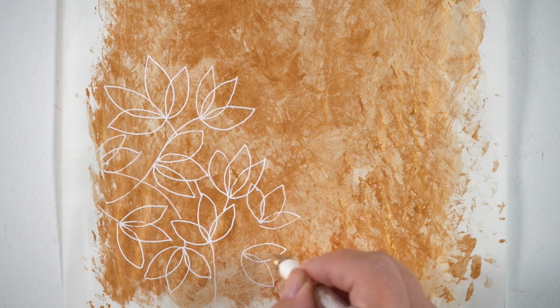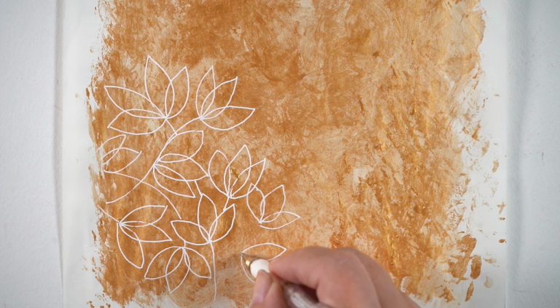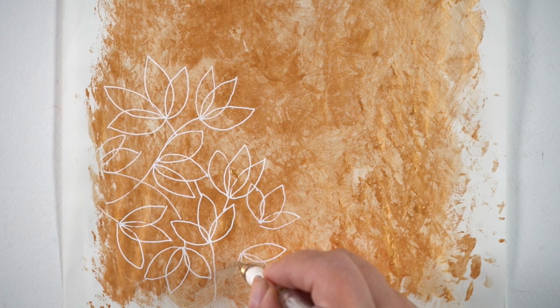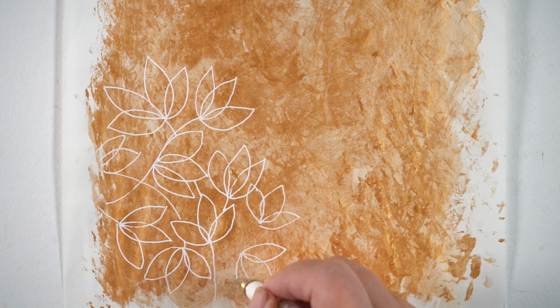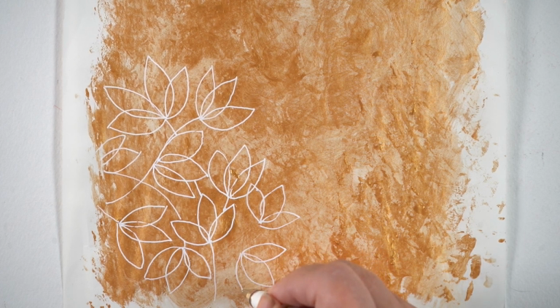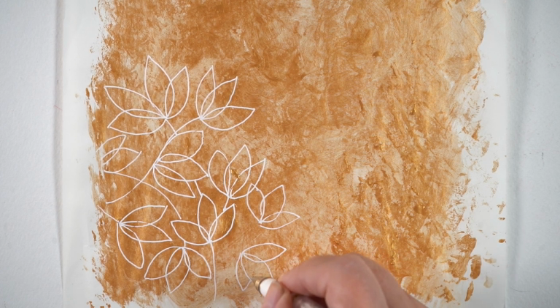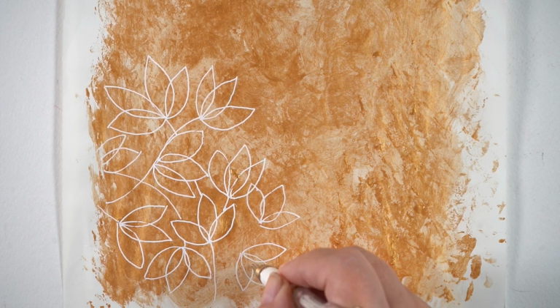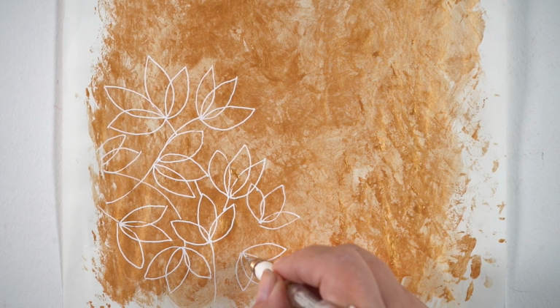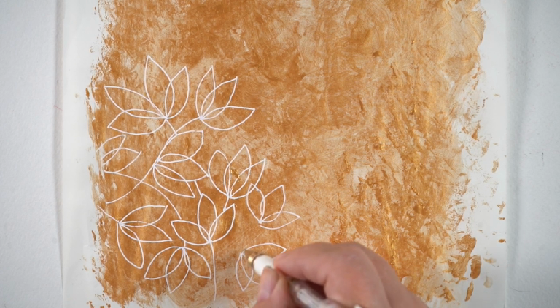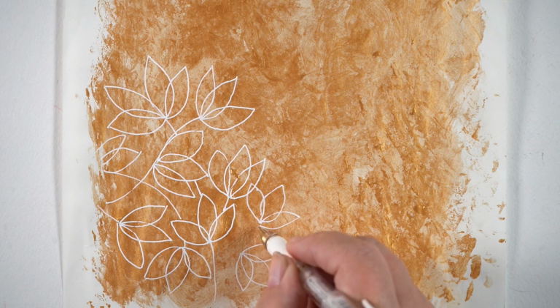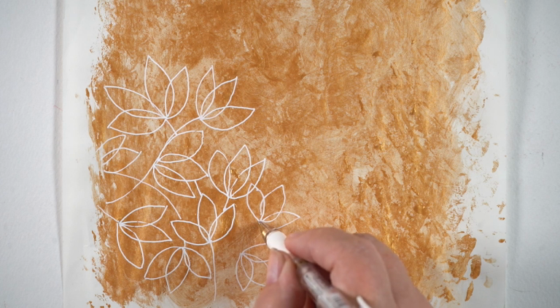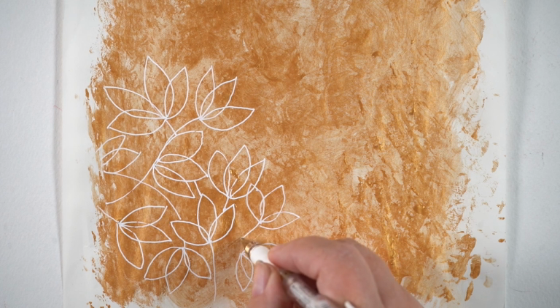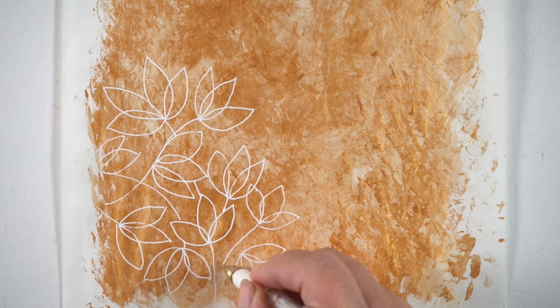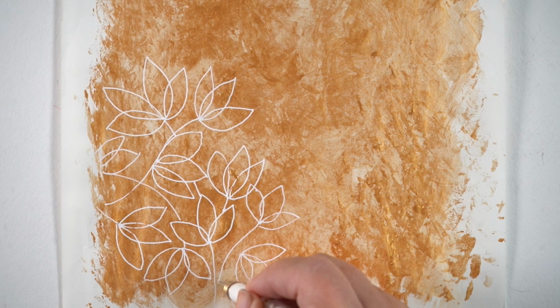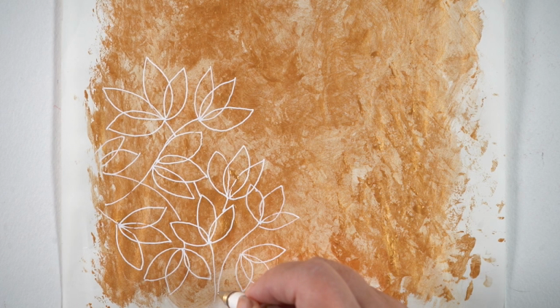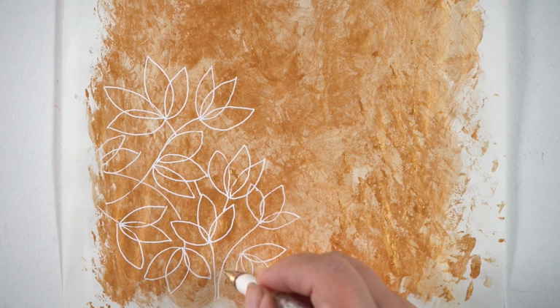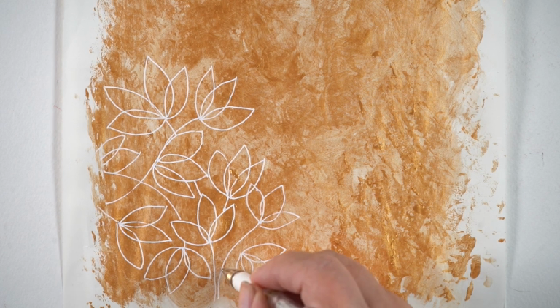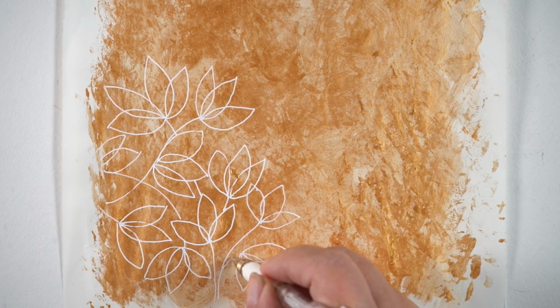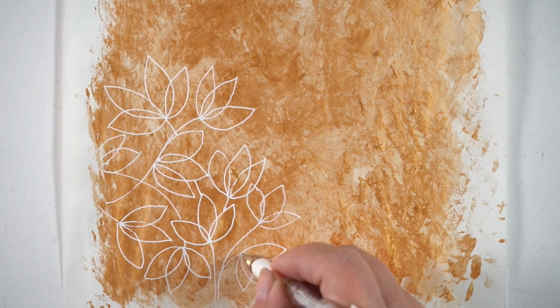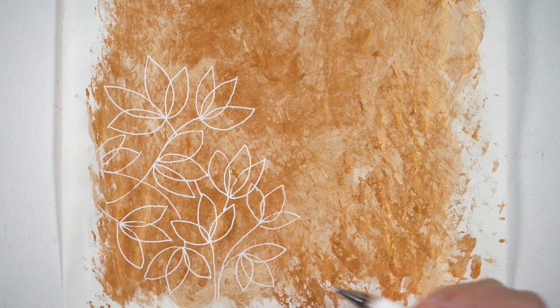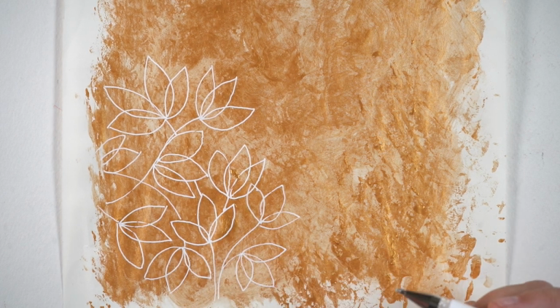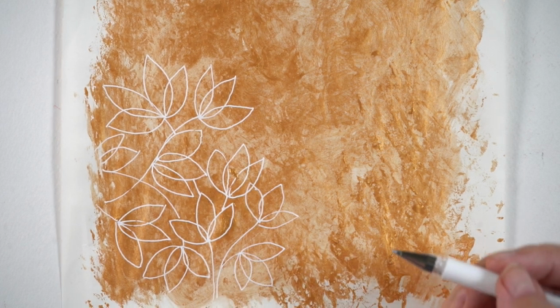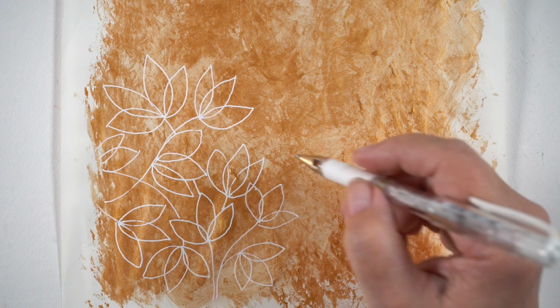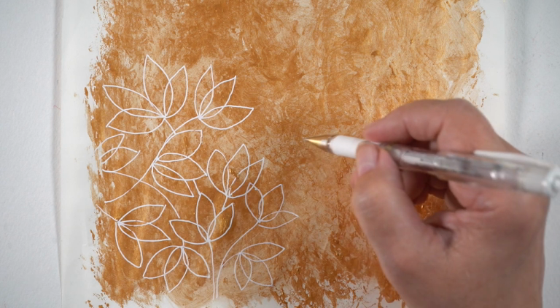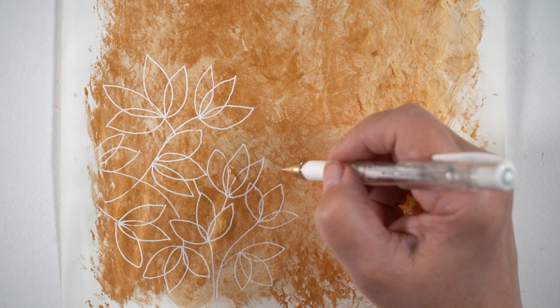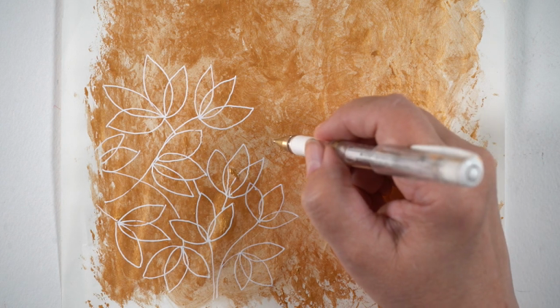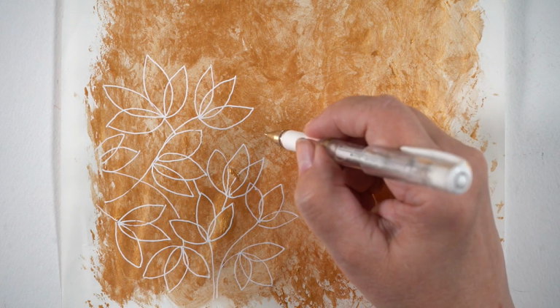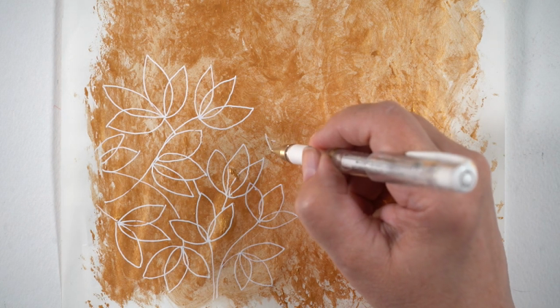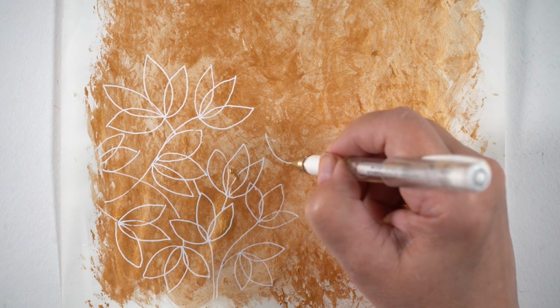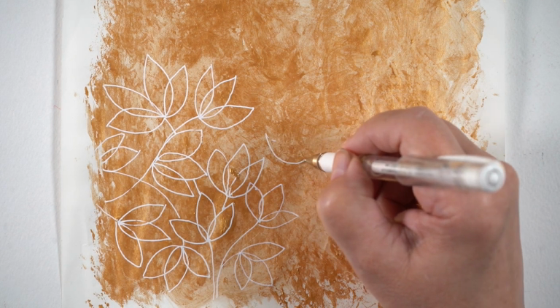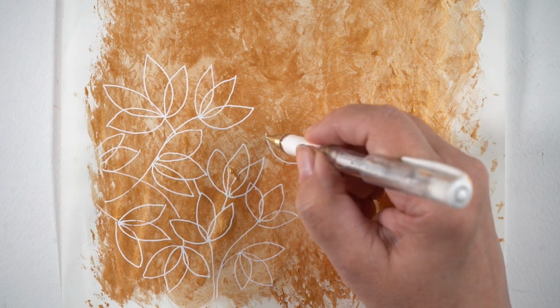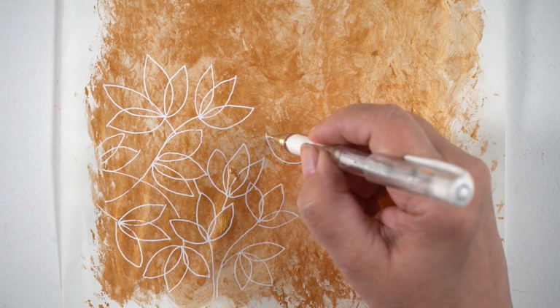You could do this with whatever your favorite color is in the background, or a favorite color that's on your palette that you want to clean off but don't want to waste the paint — then do something like this. Just make a background out of it.